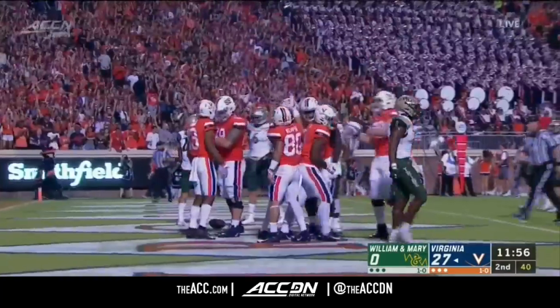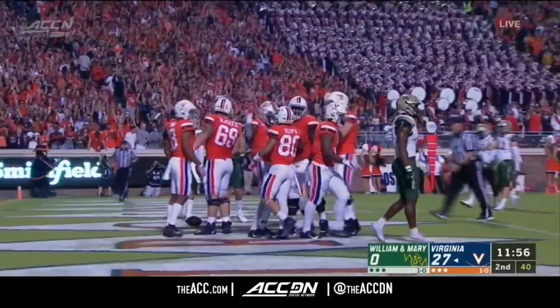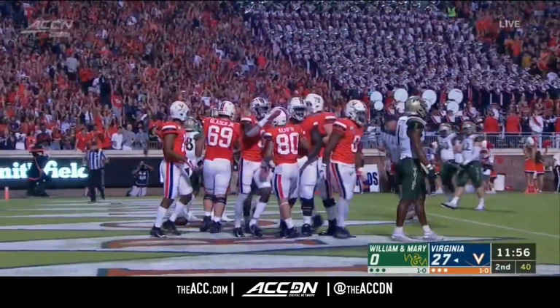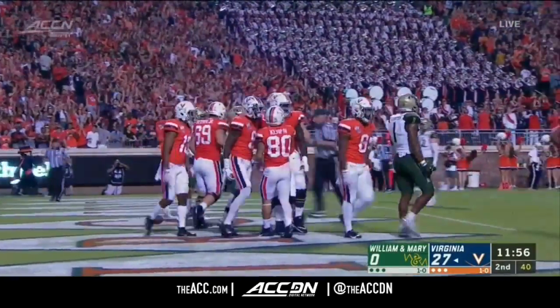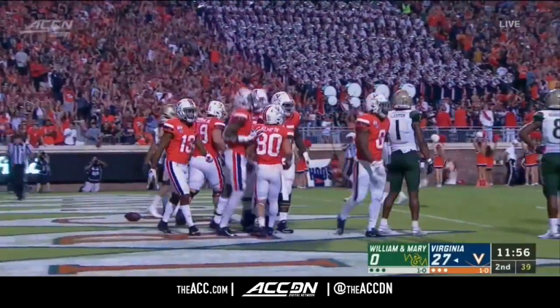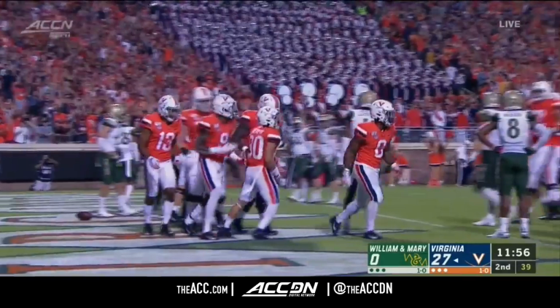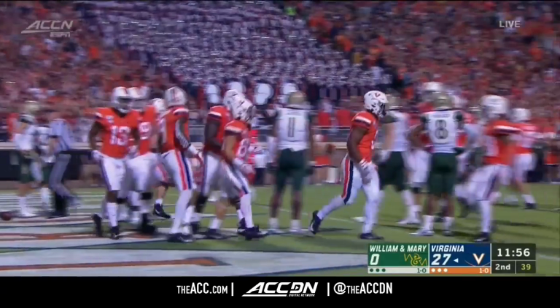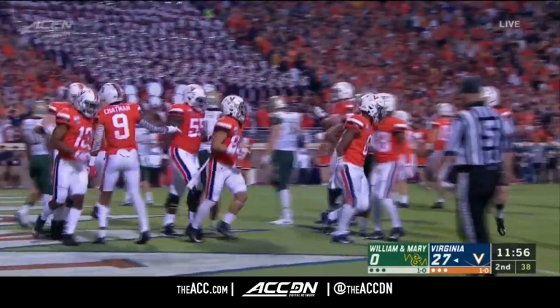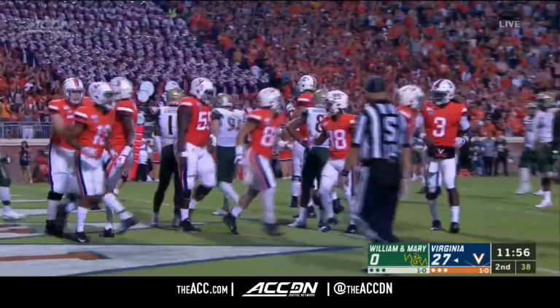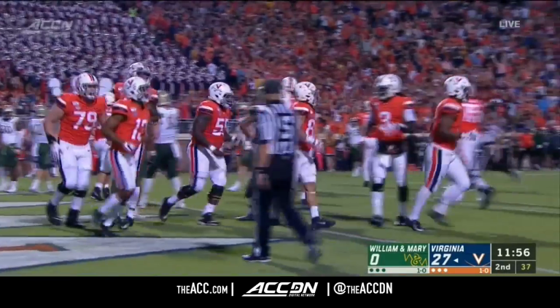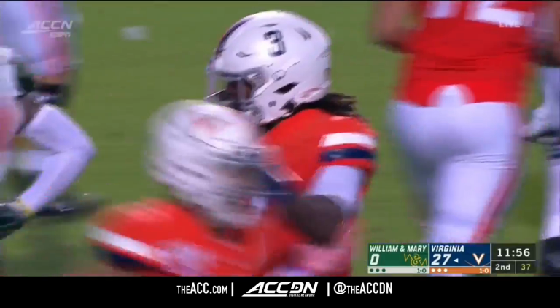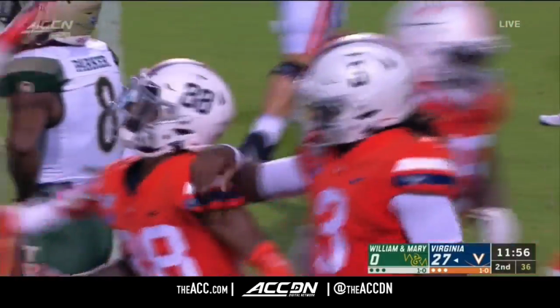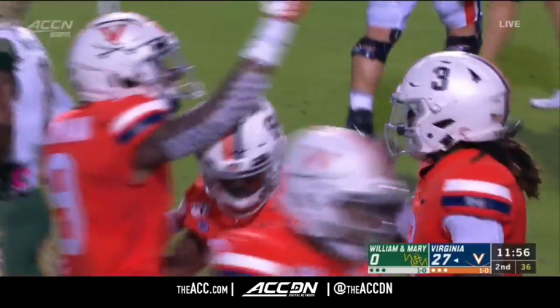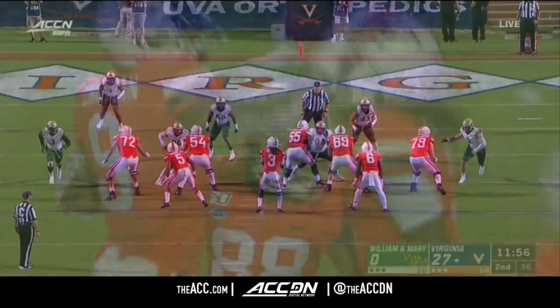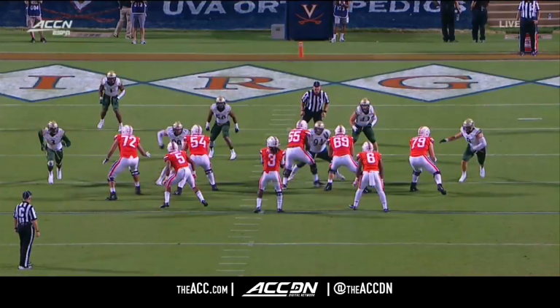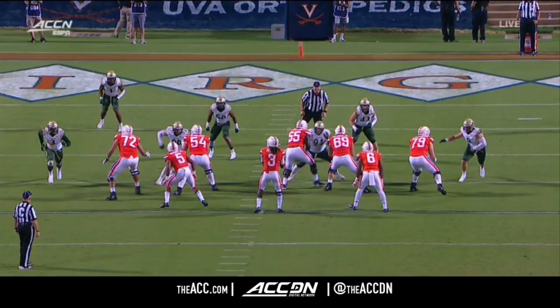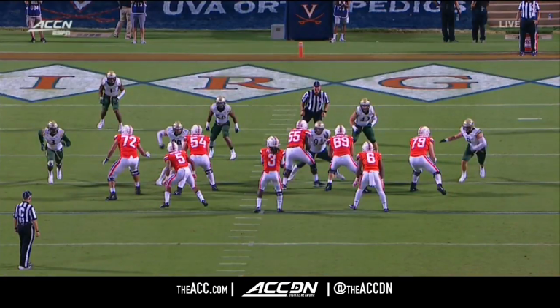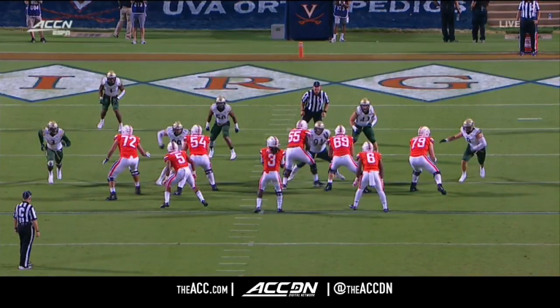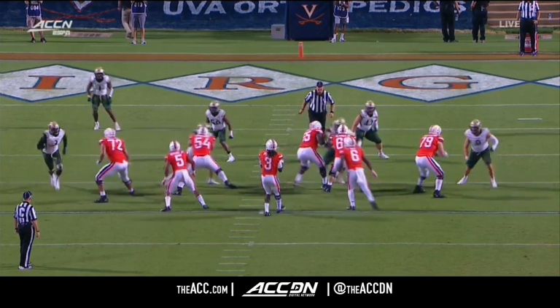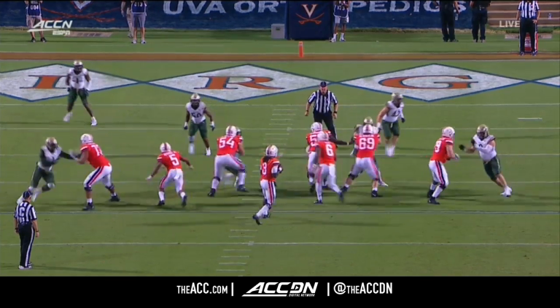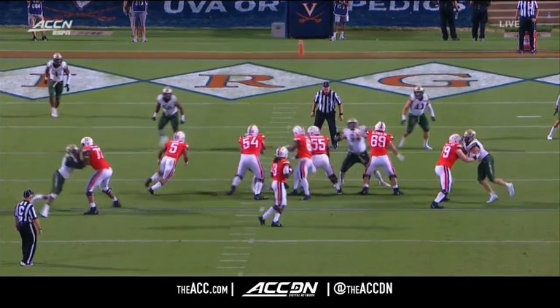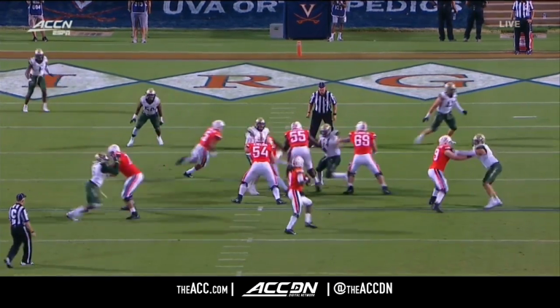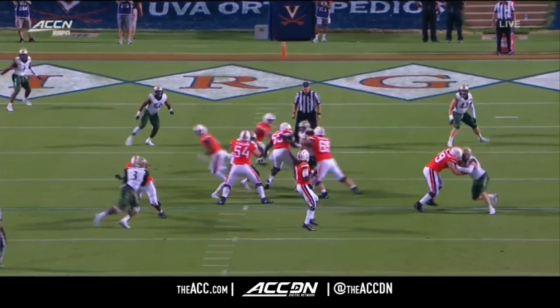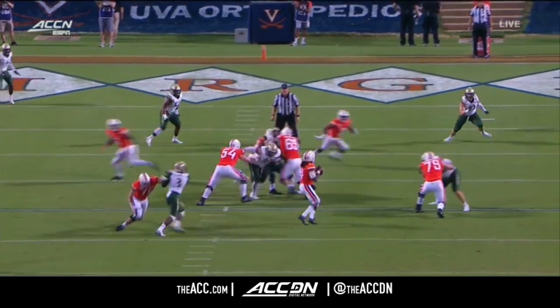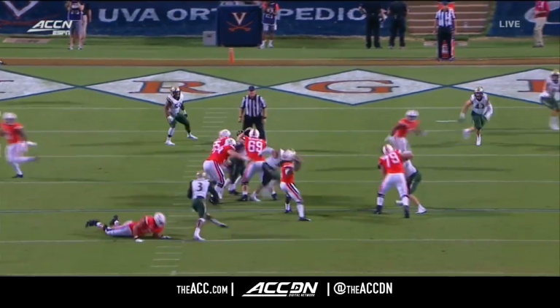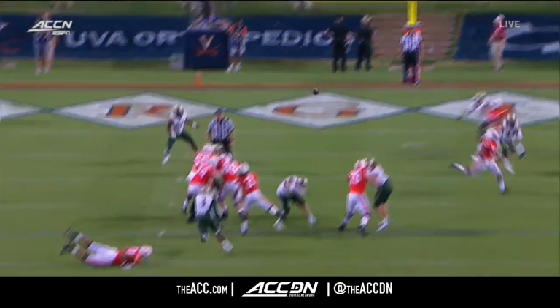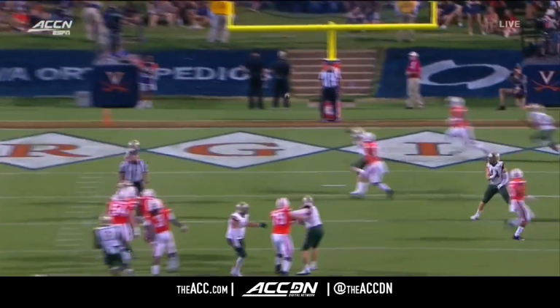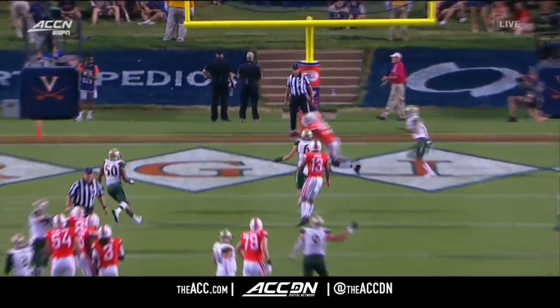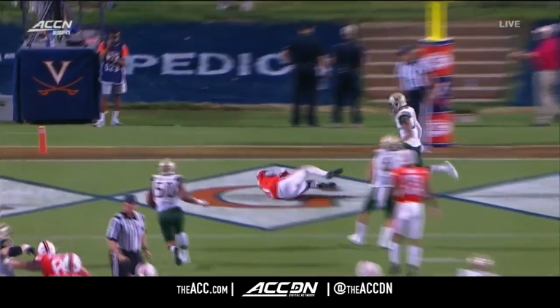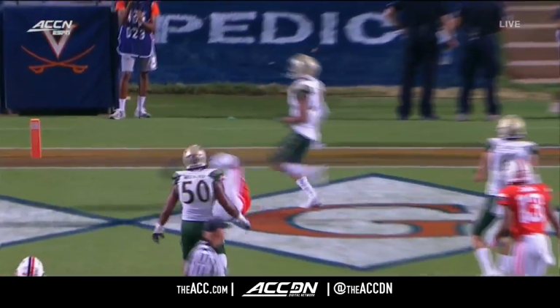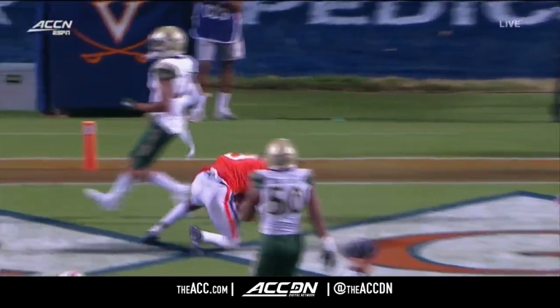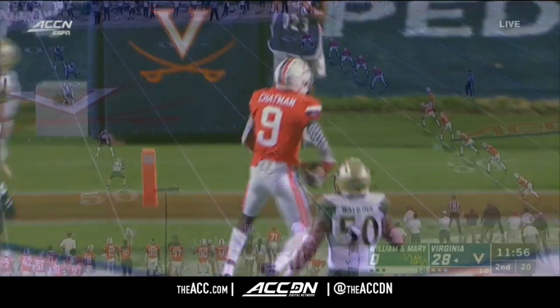They started together at Arizona State. They'll finish together at Virginia. Just brilliant. His eyes are great — he moves to safety with his eyes, moves right up into this throw. Very comfortable in the pocket. And put that ball.